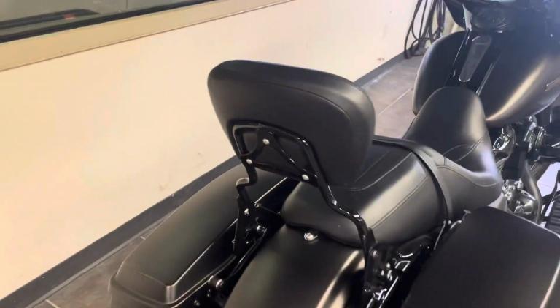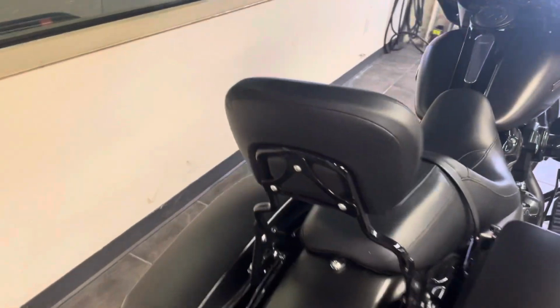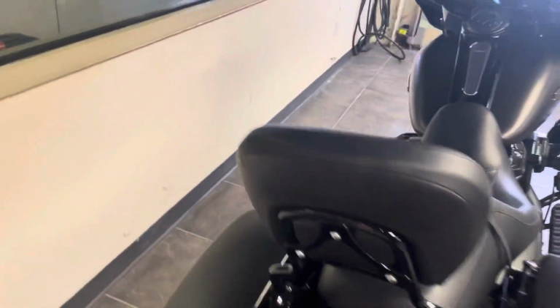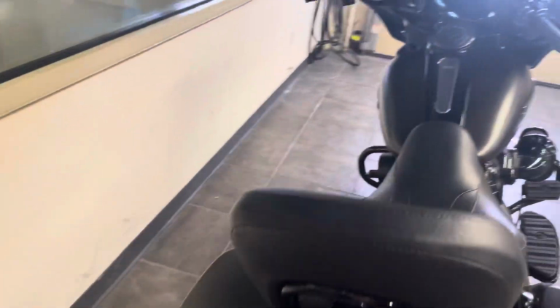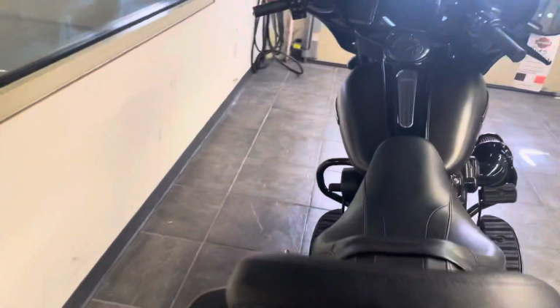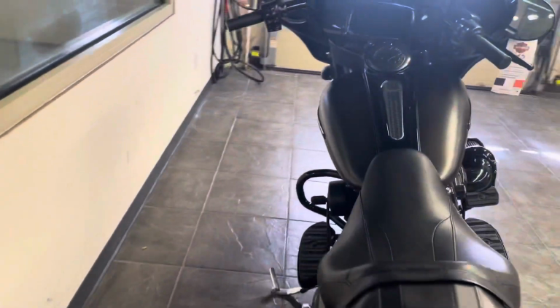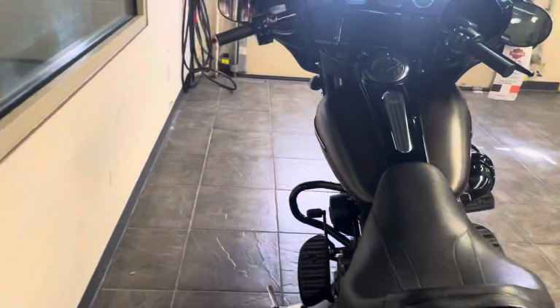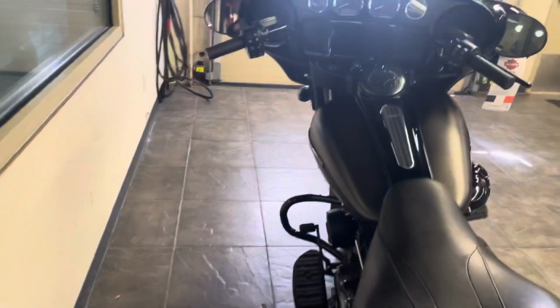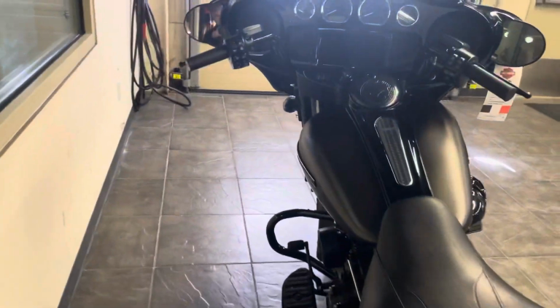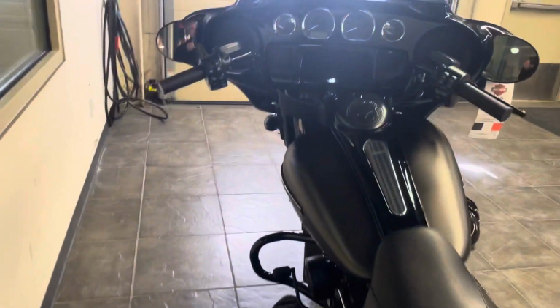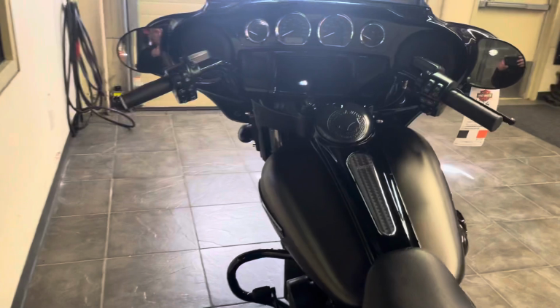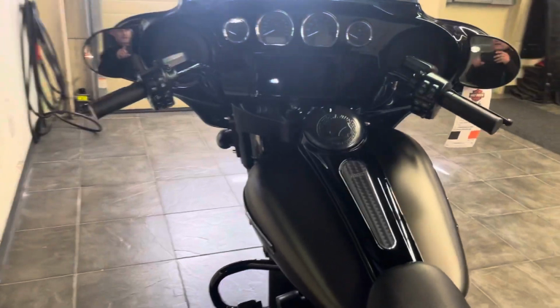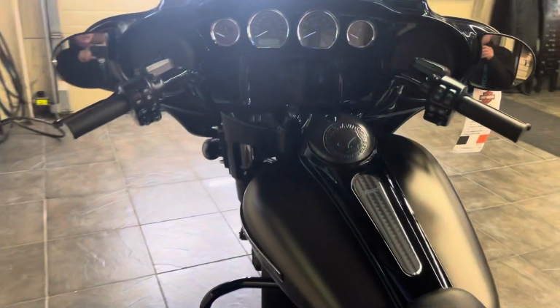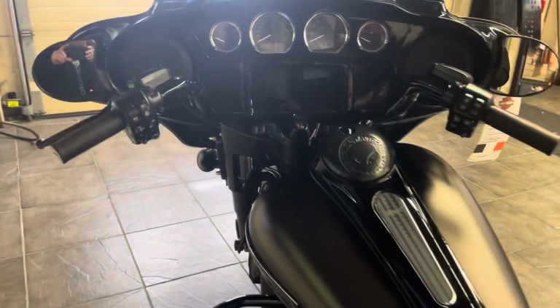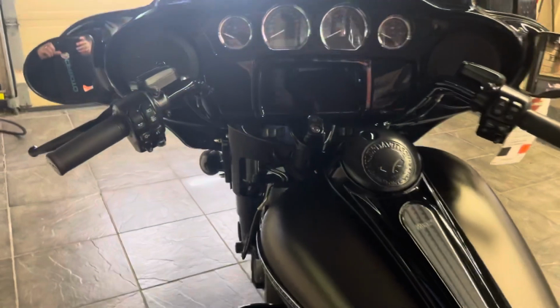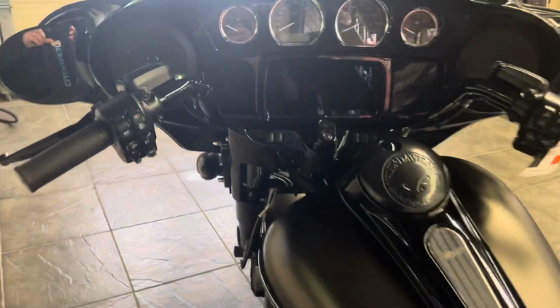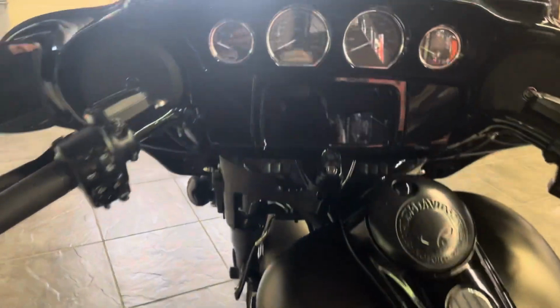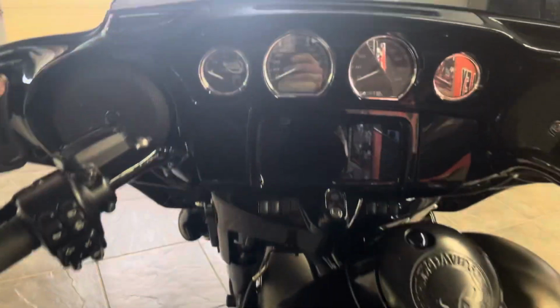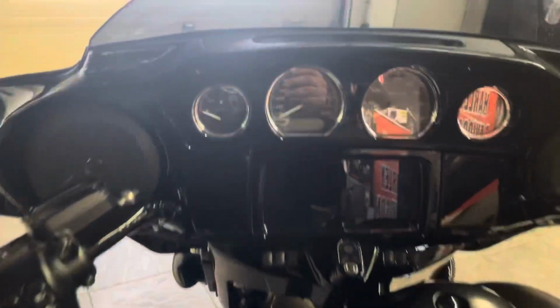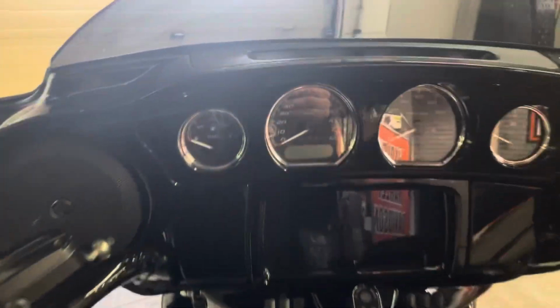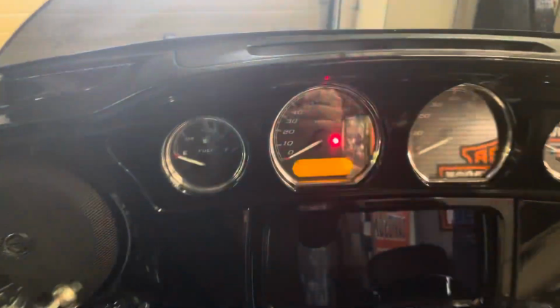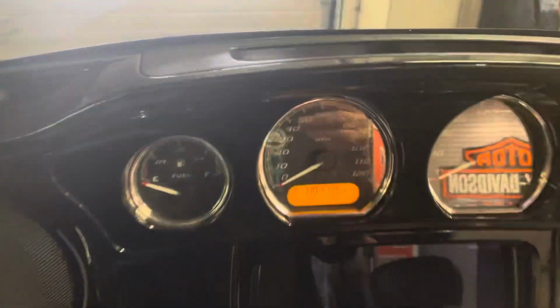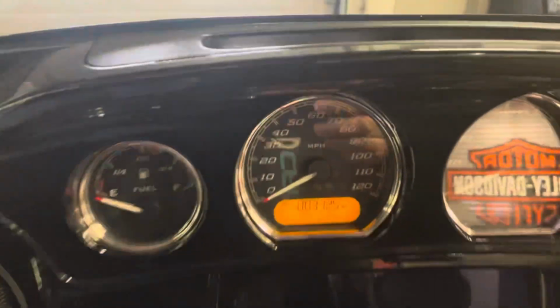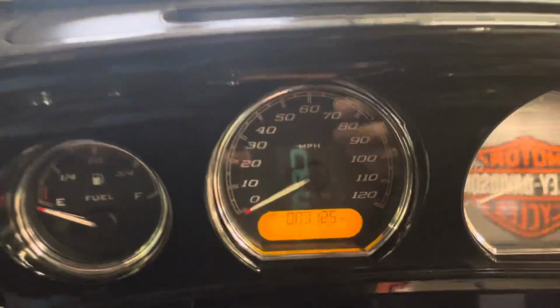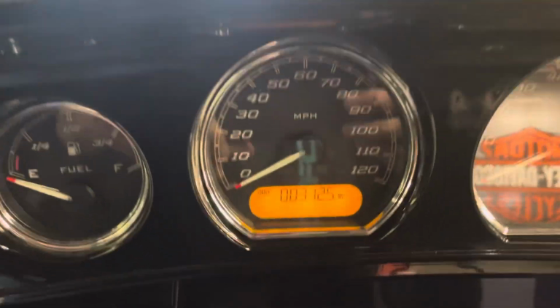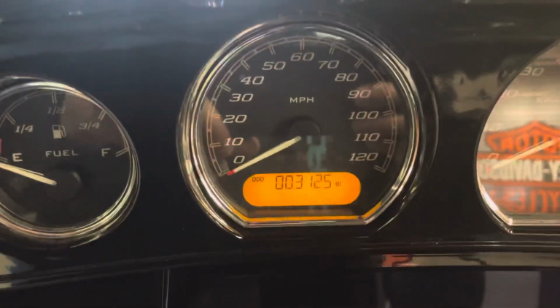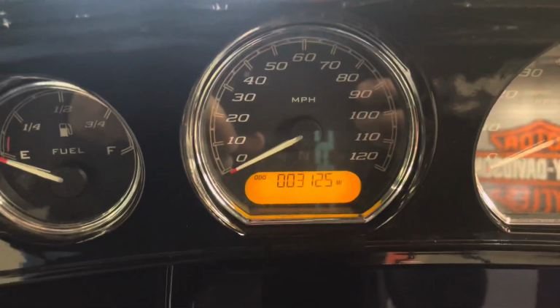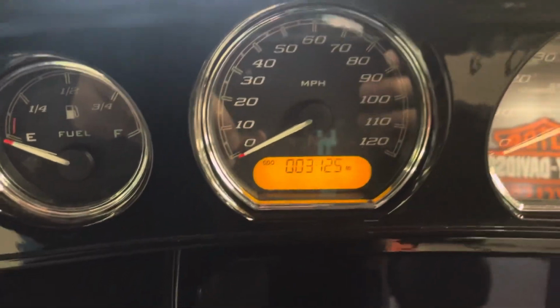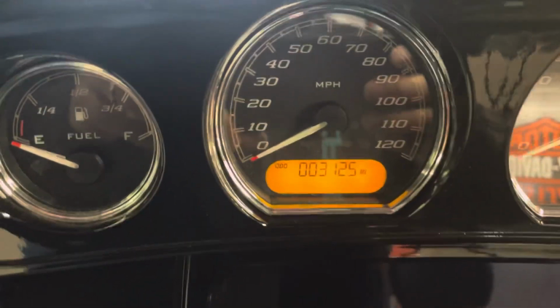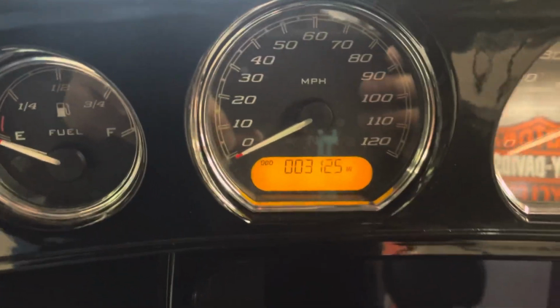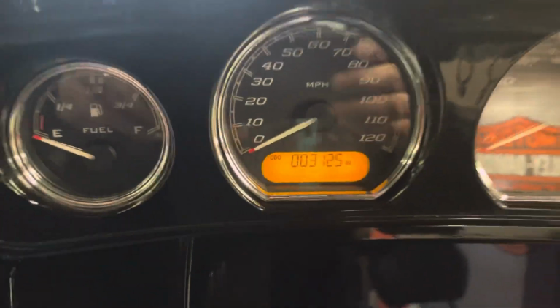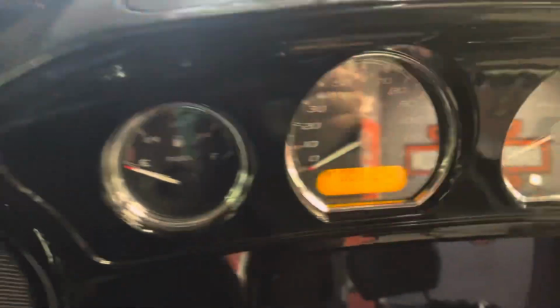This bike is in awesome condition. It has a 6.5-inch infotainment system with GPS. Let's take a look and record that mileage — there it is: 3,125 miles.